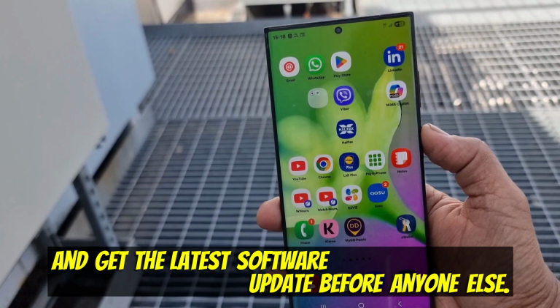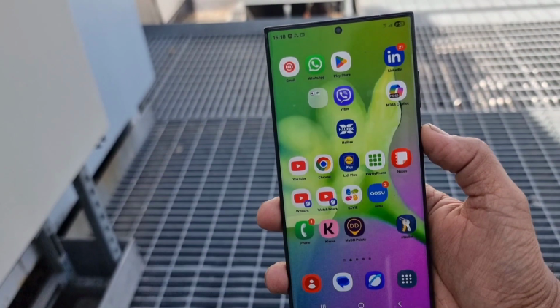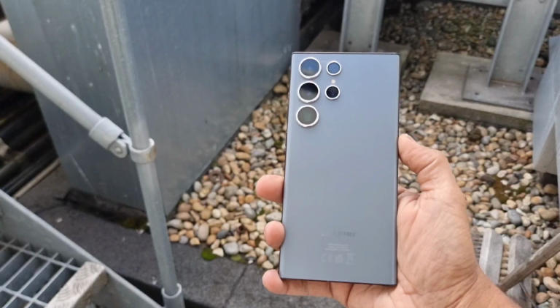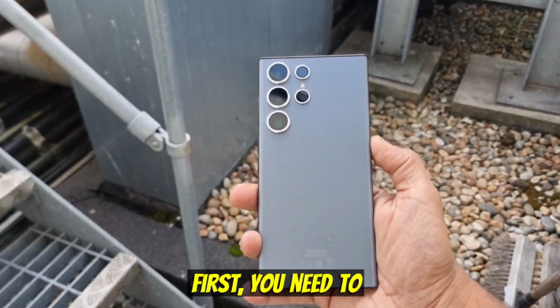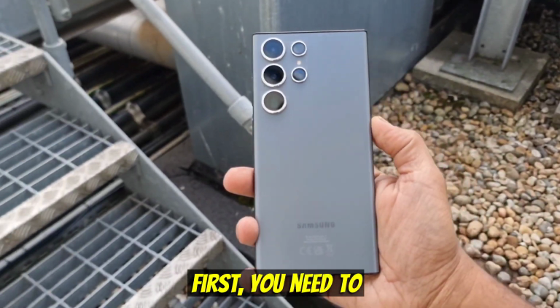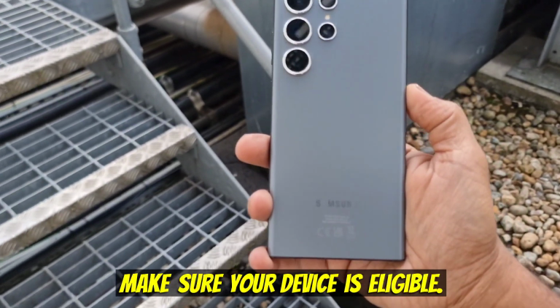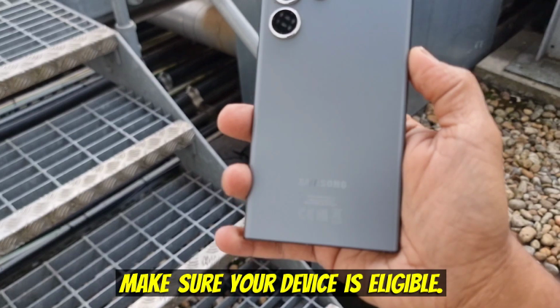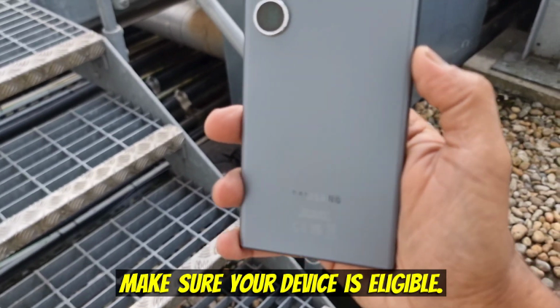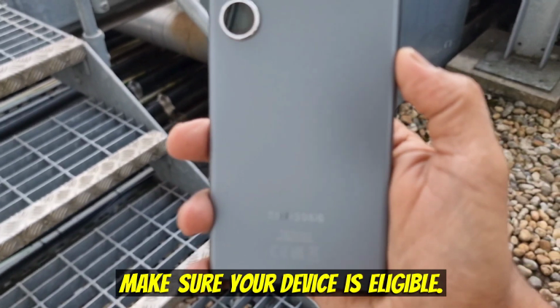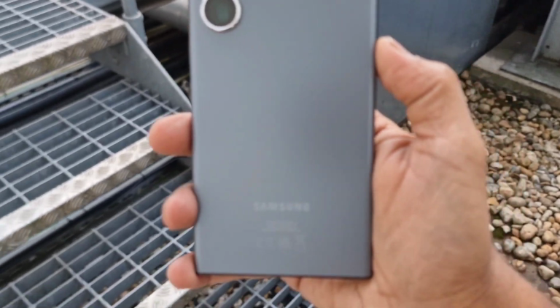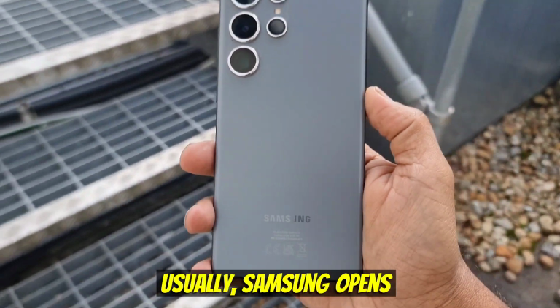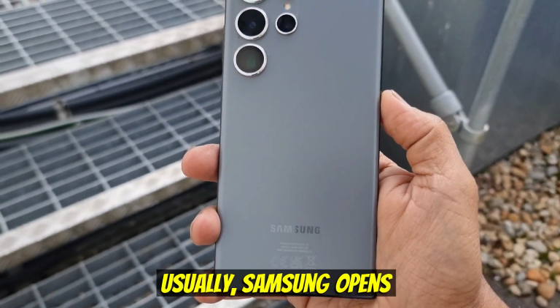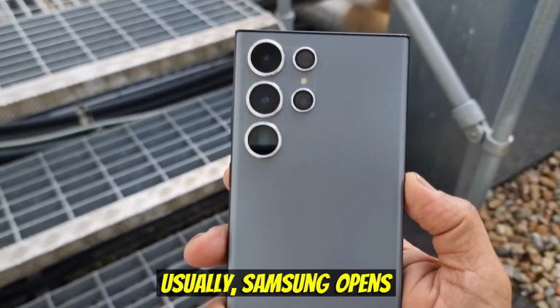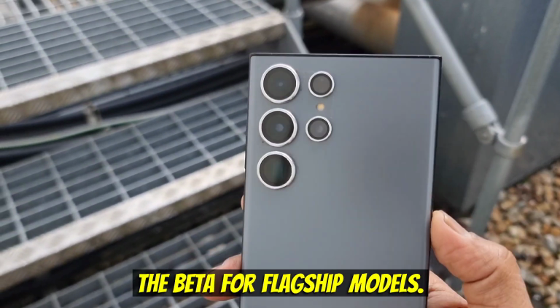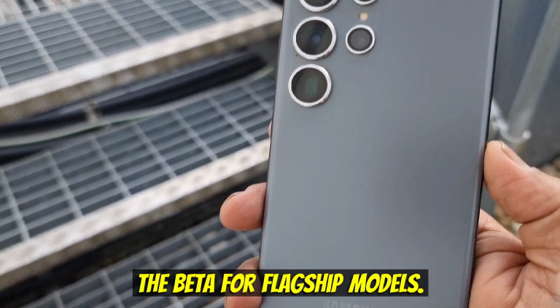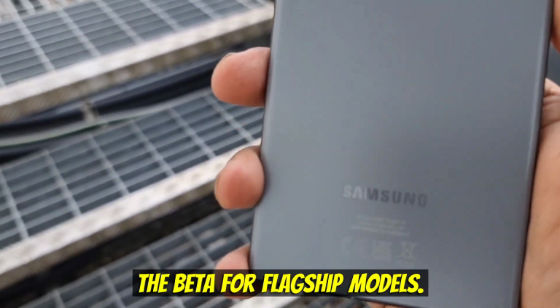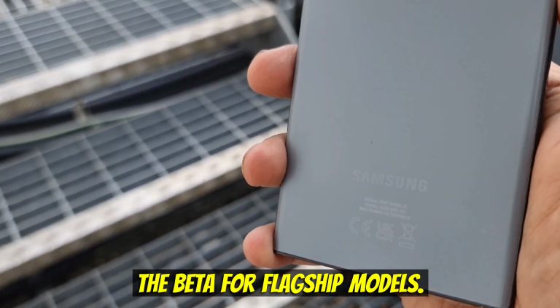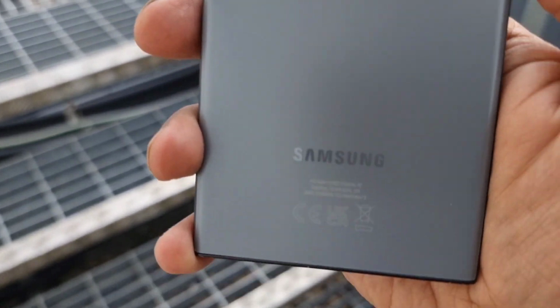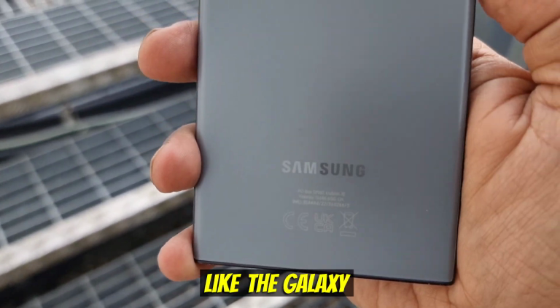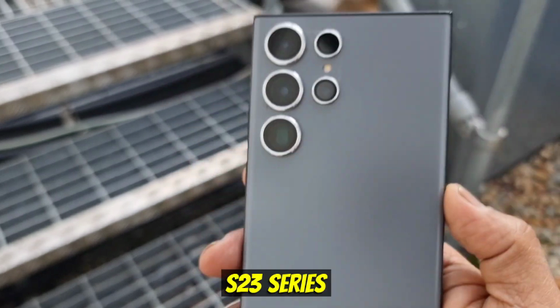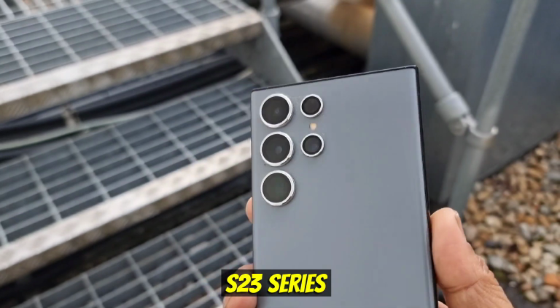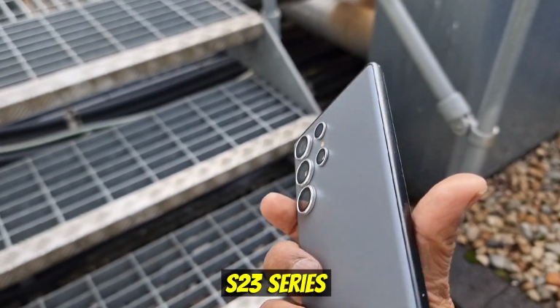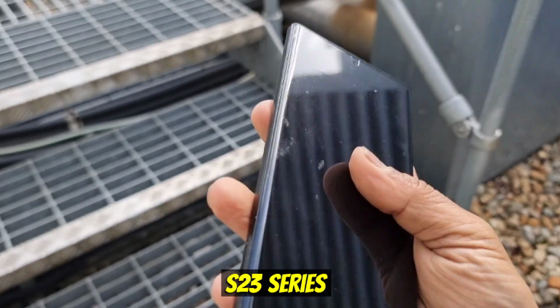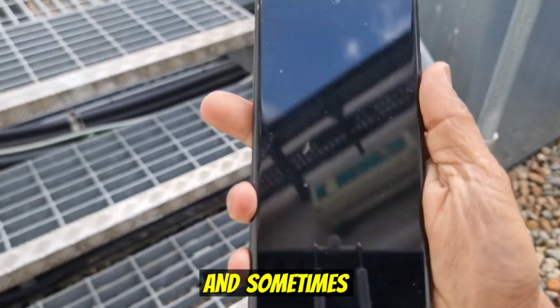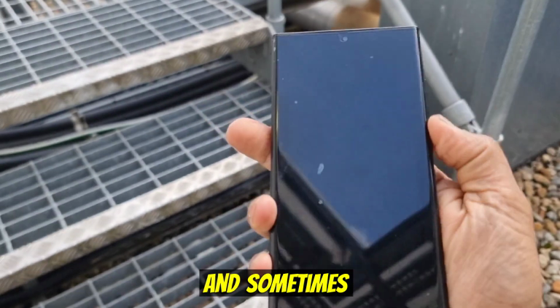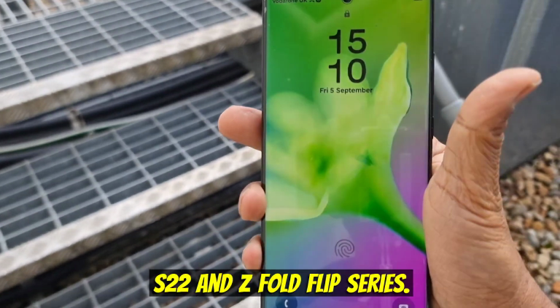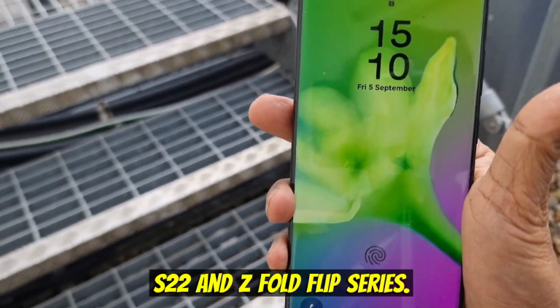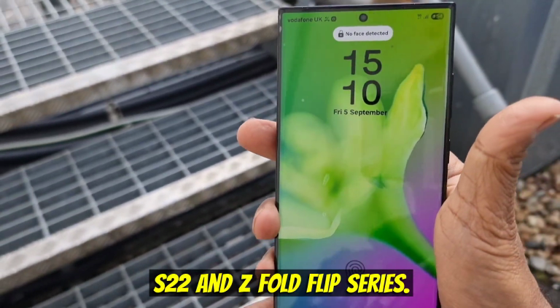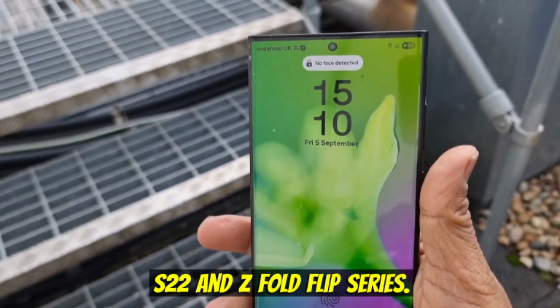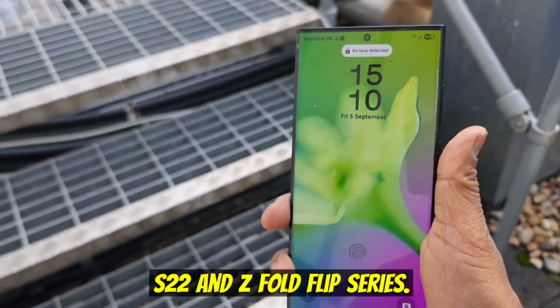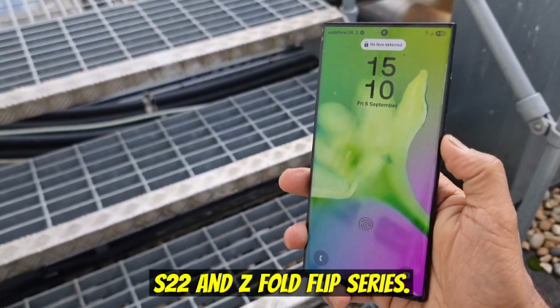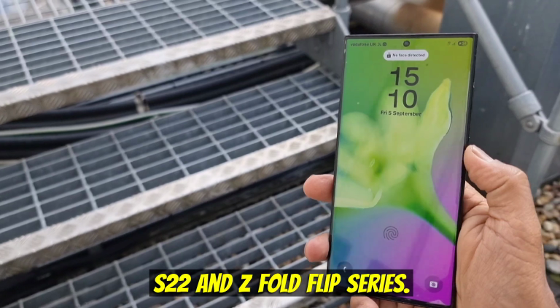First, you need to make sure your device is eligible. Usually, Samsung opens the beta for flagship models like the Galaxy S23 series, and sometimes the S22 and Z Fold and Flip series.